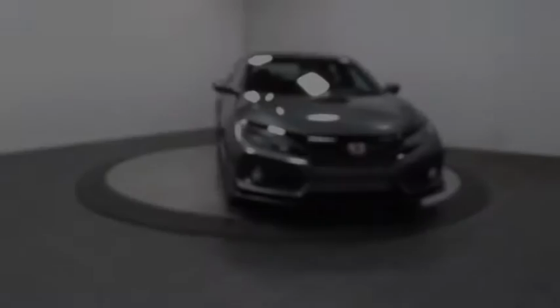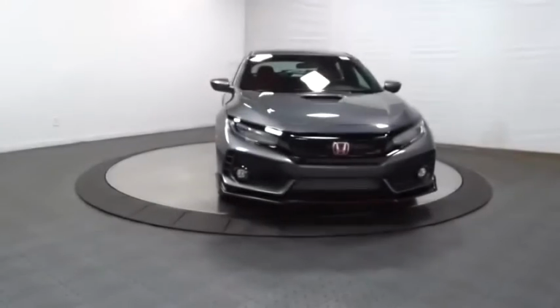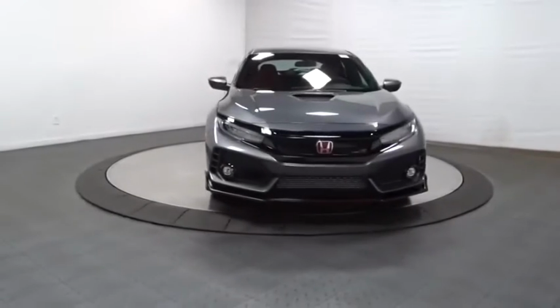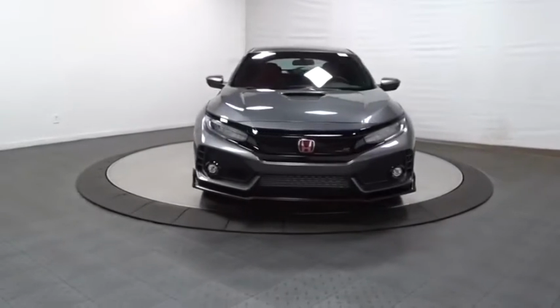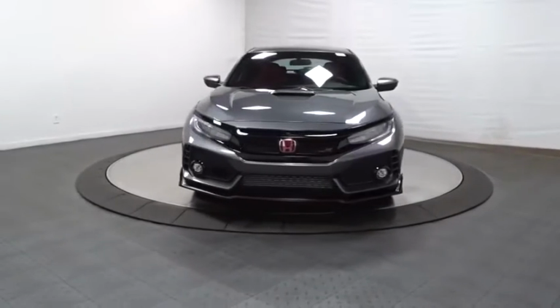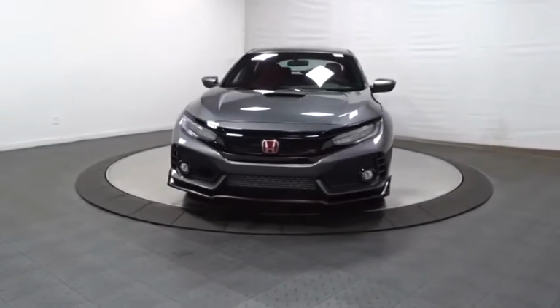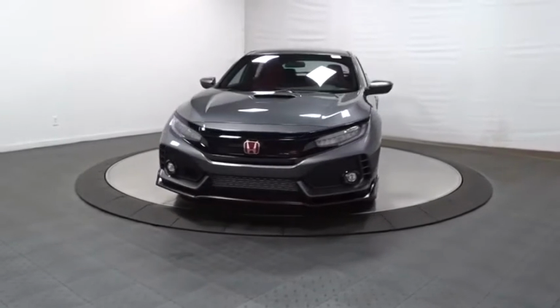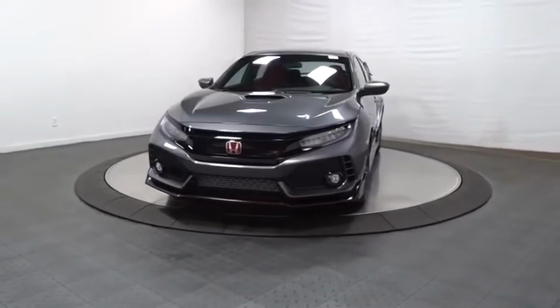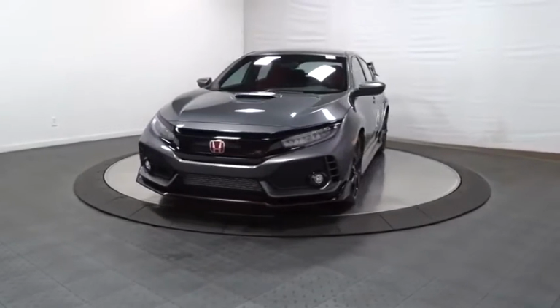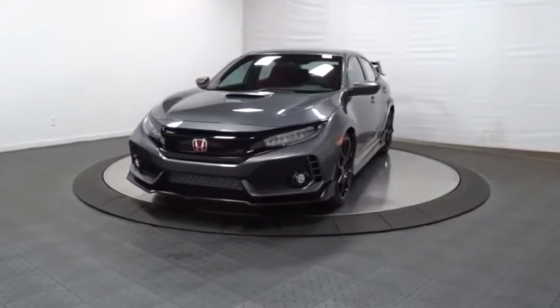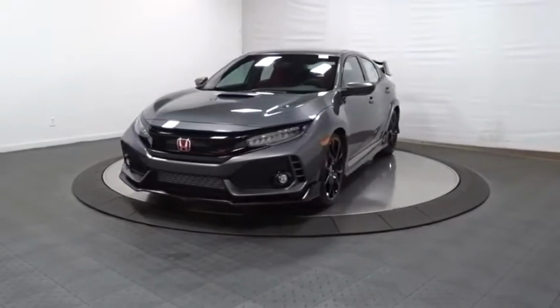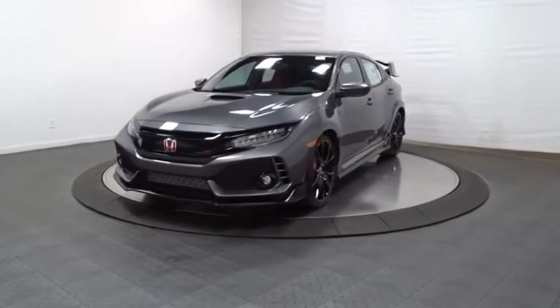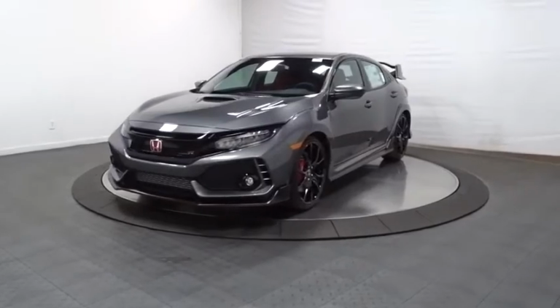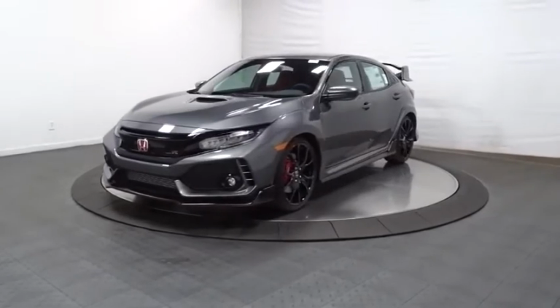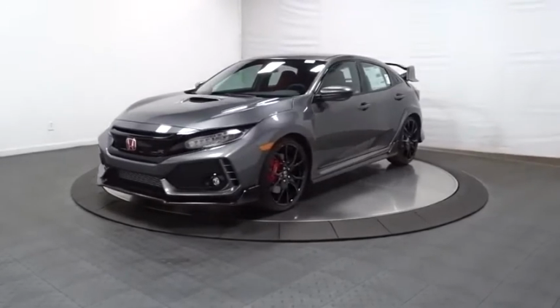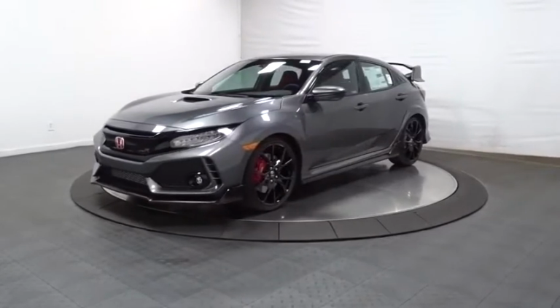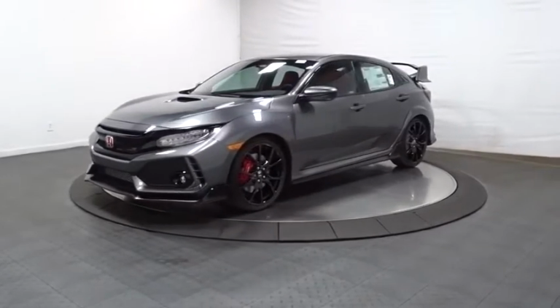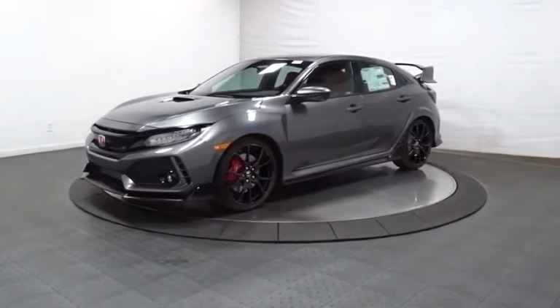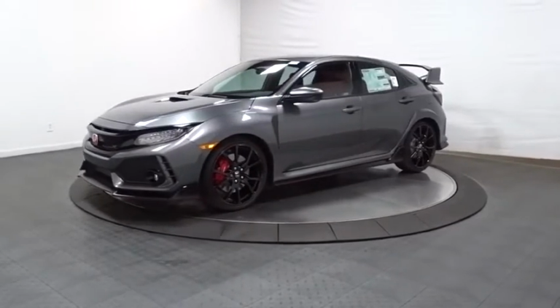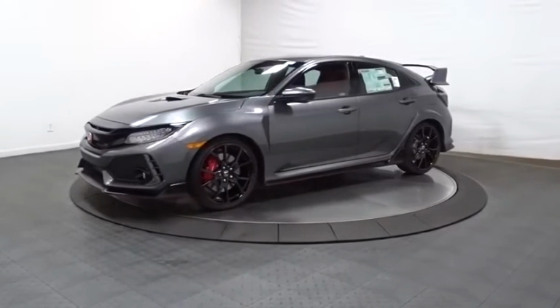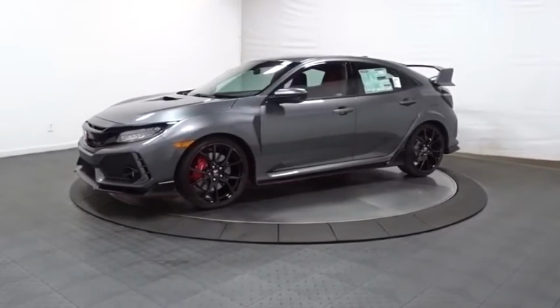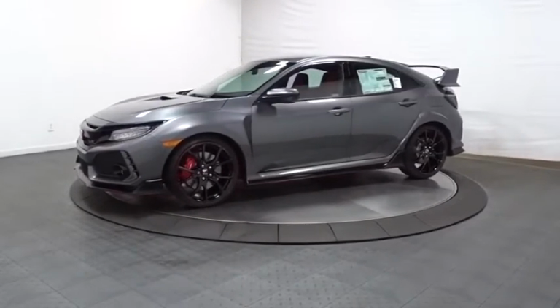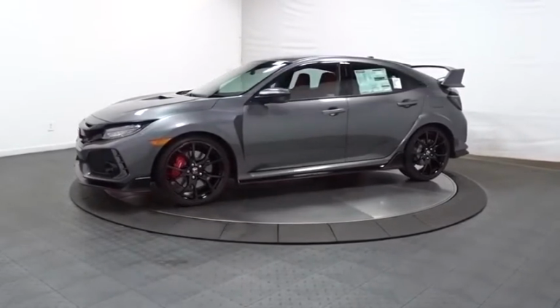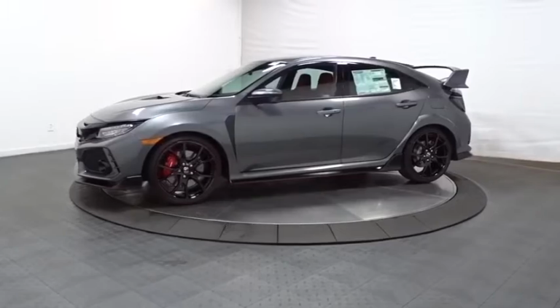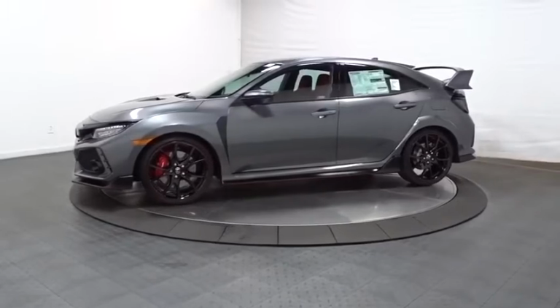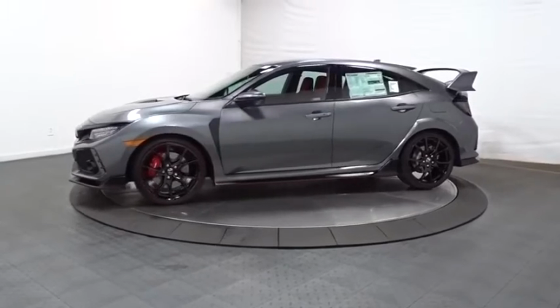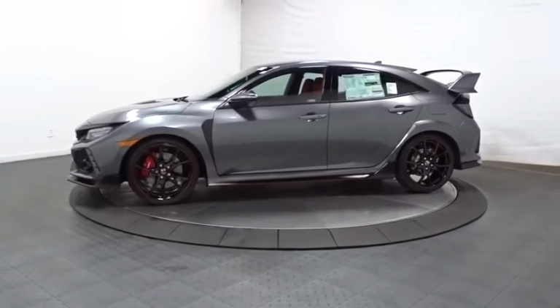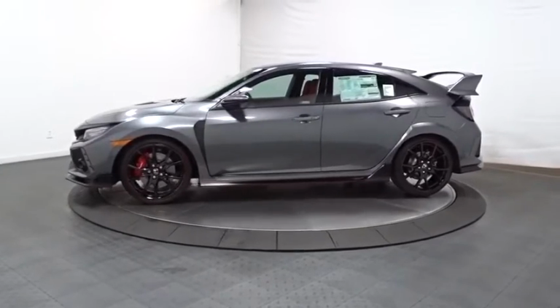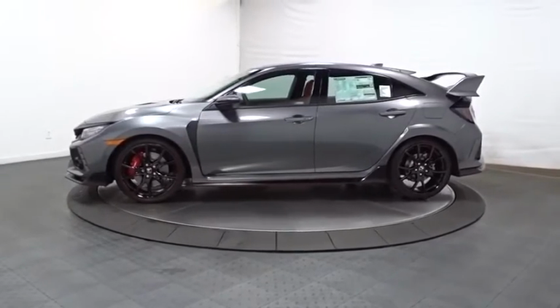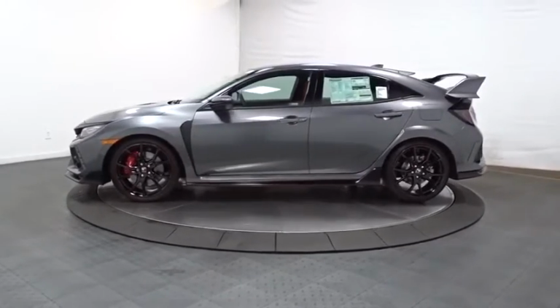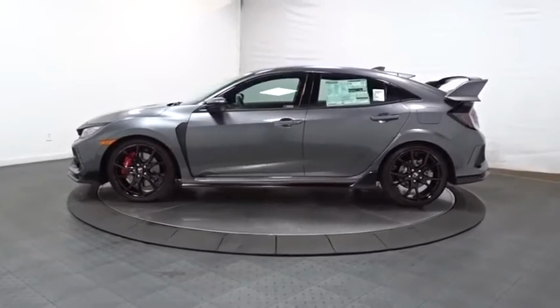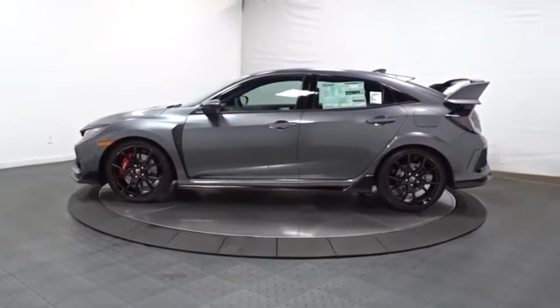Come test drive the 2019 Honda Civic Type R. Simply put, the Honda Civic Type R is a lot of fun. The performance, comfortable seating, and aggressive design will all leave you with a smile on your face.